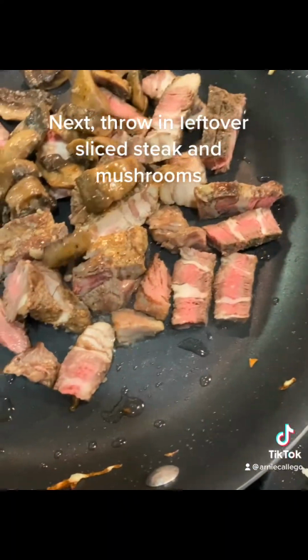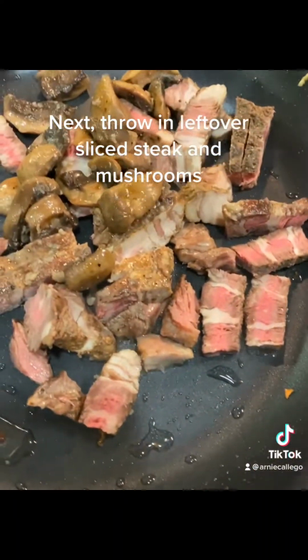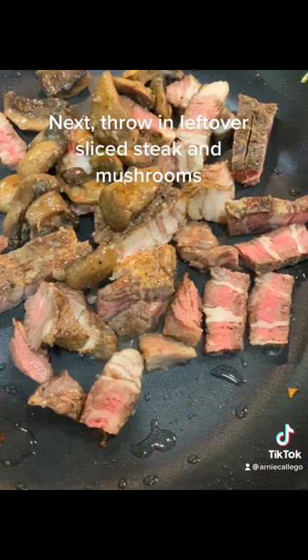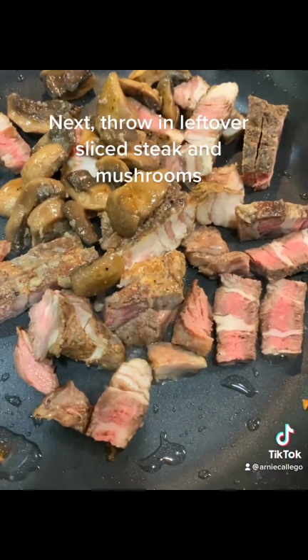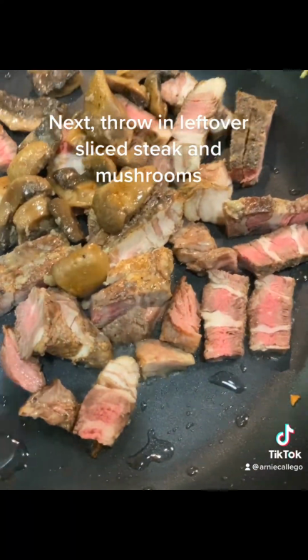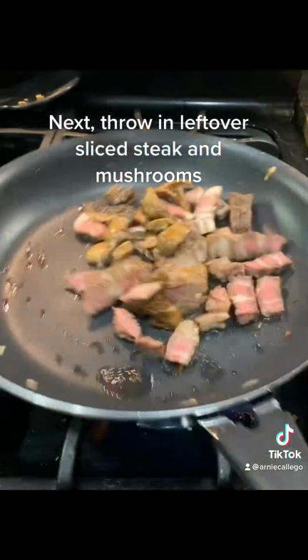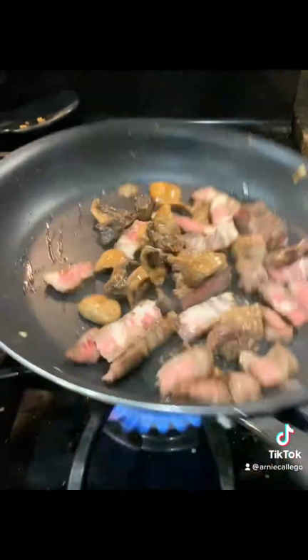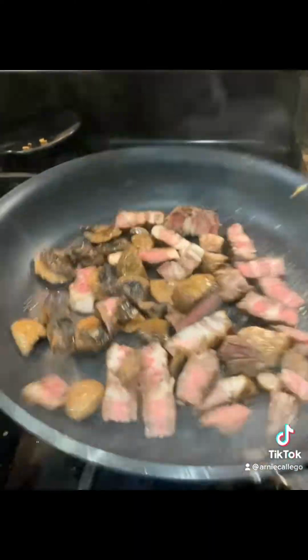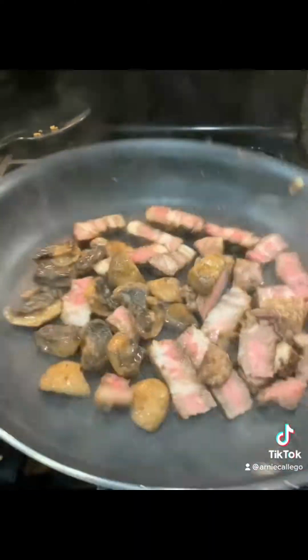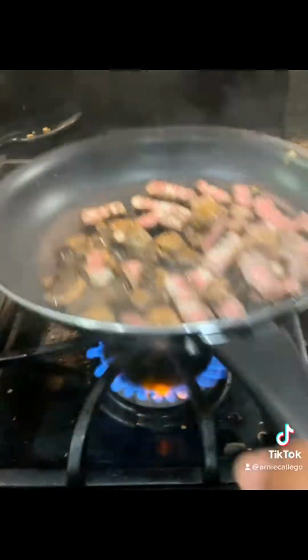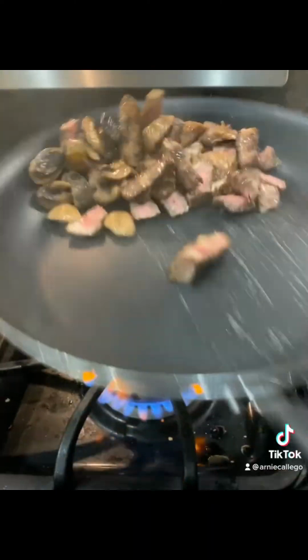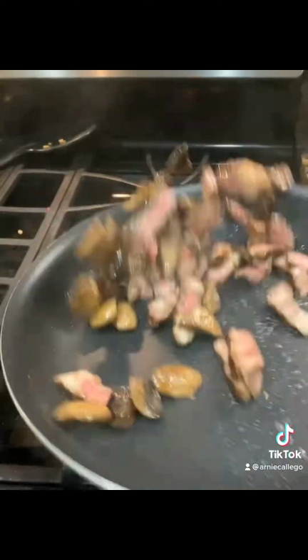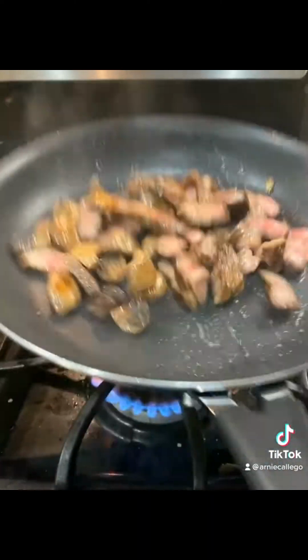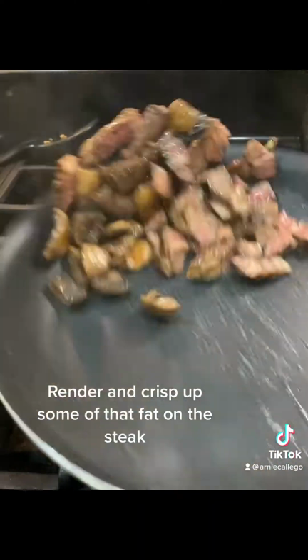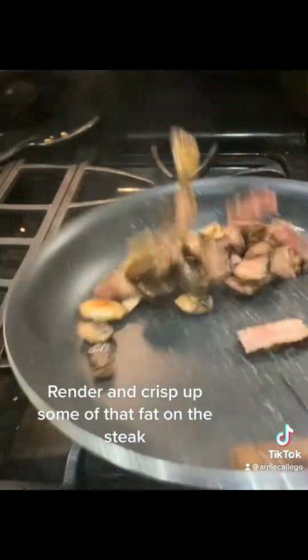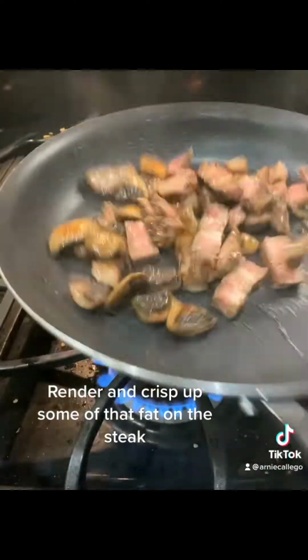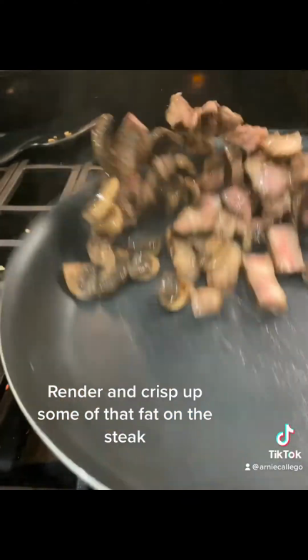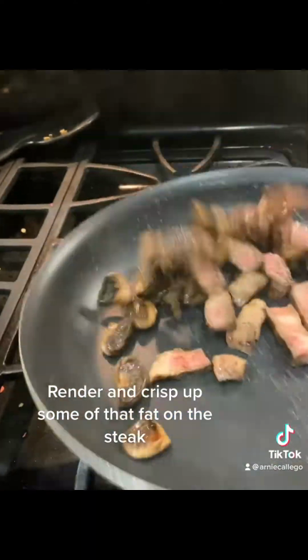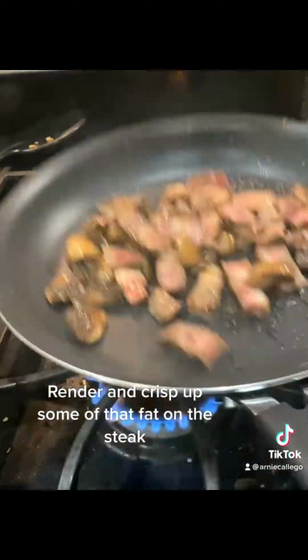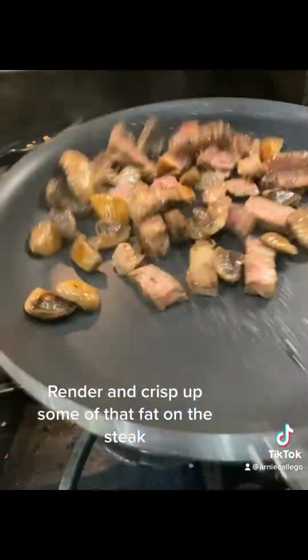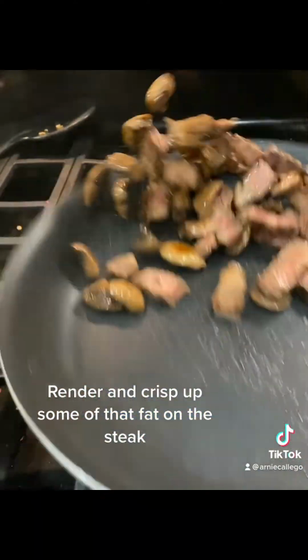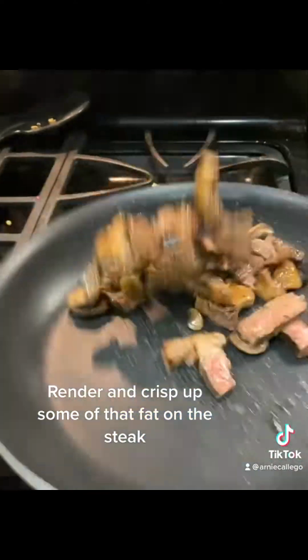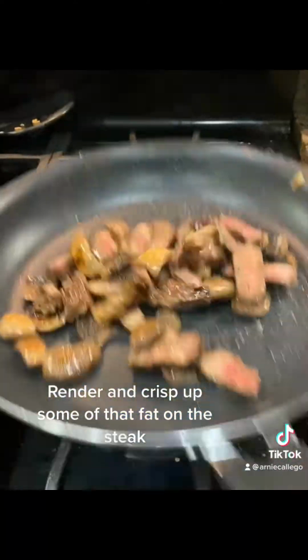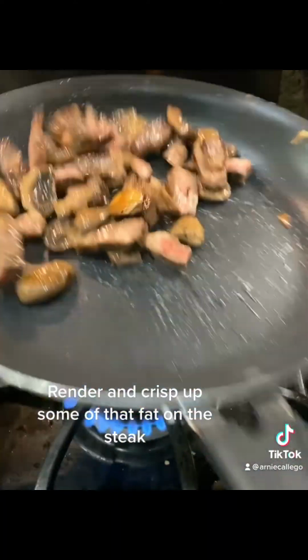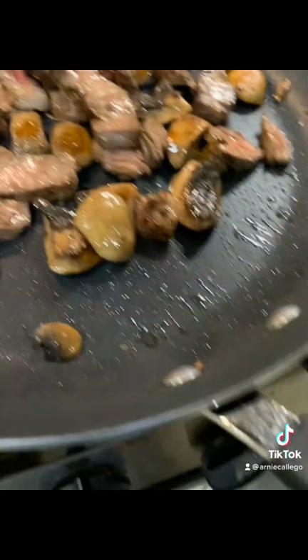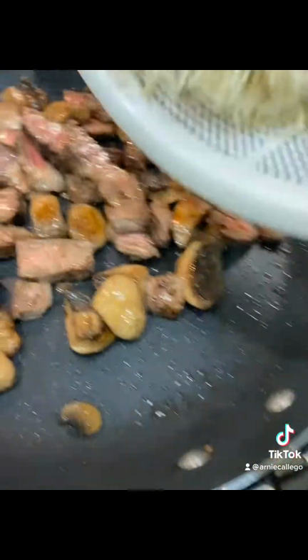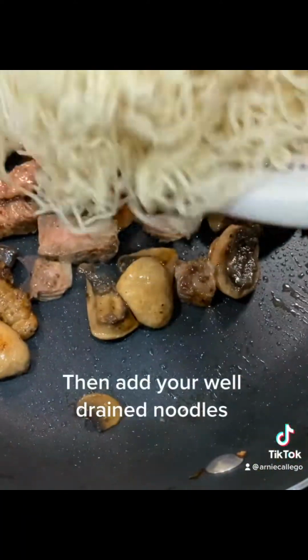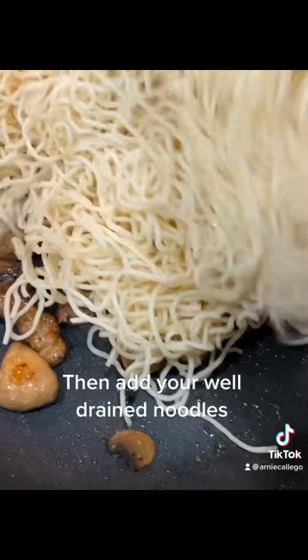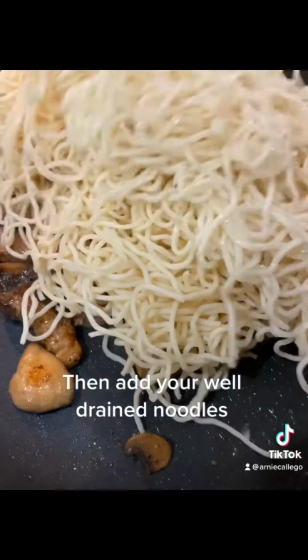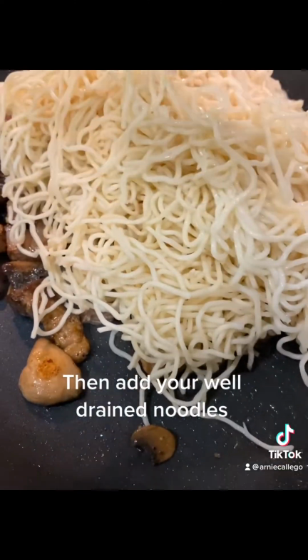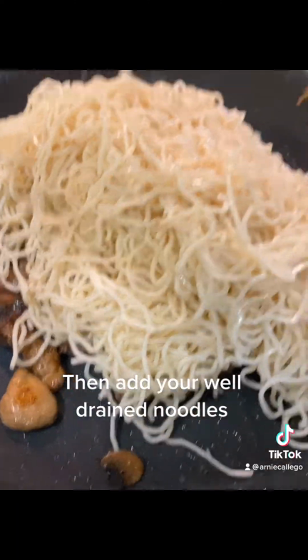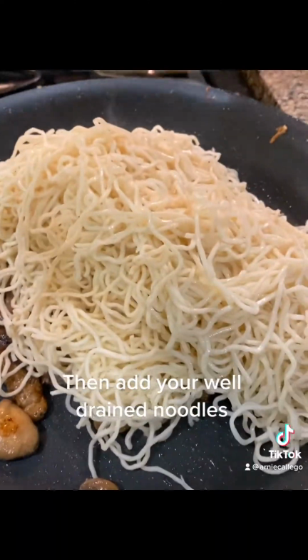Now throw in sliced up steak. There's also some mushrooms in there. Notice I had pulled out the cabbage mix — sauté that up. Let the fat render out and crisp up. Now throw in your Canton noodles.